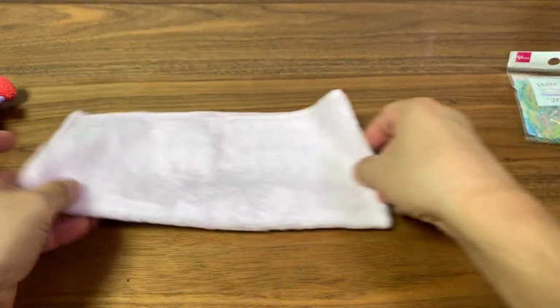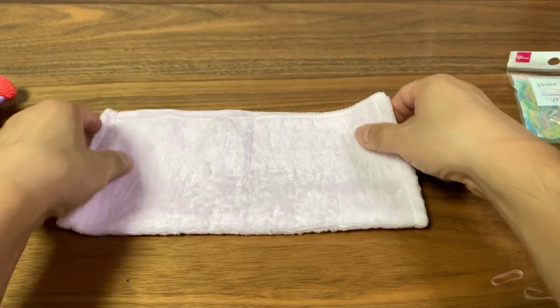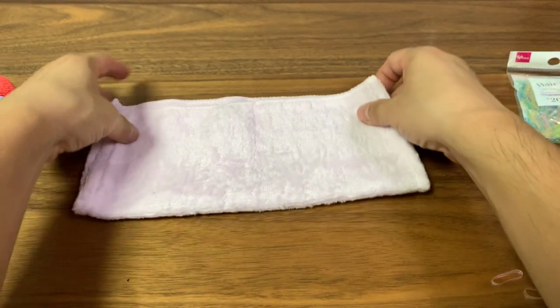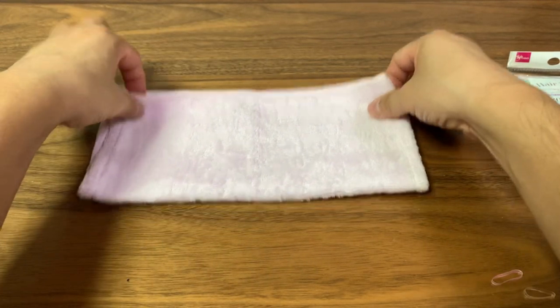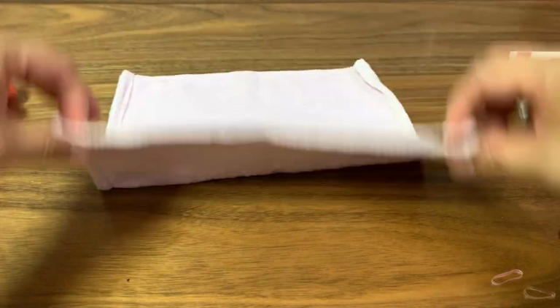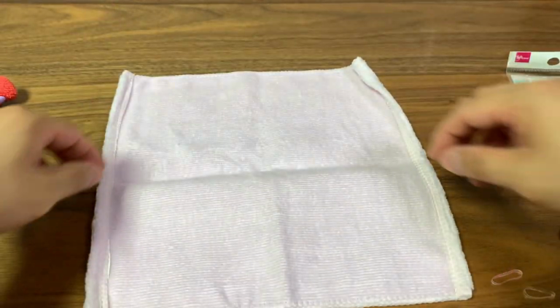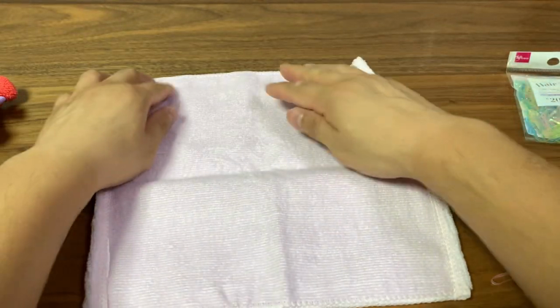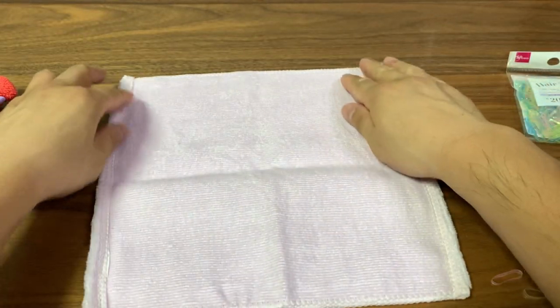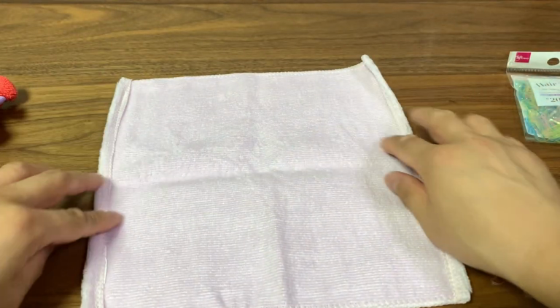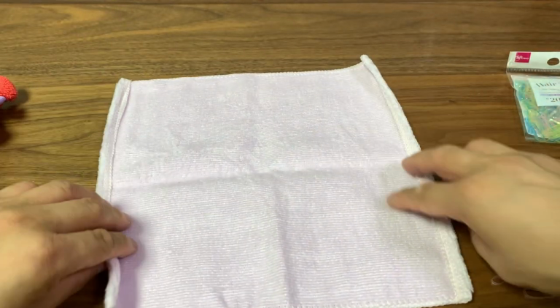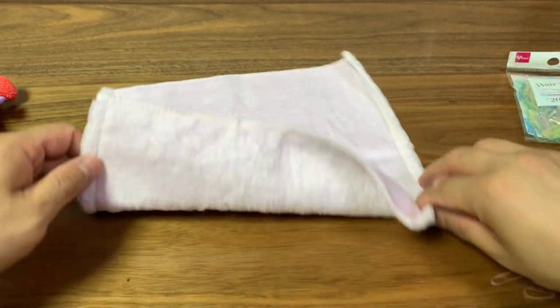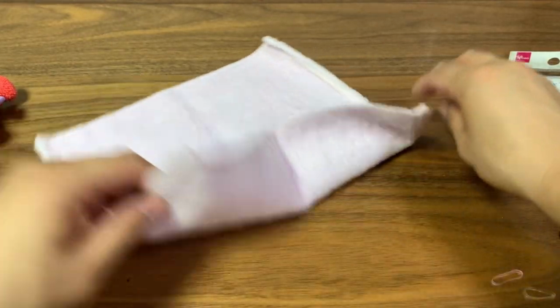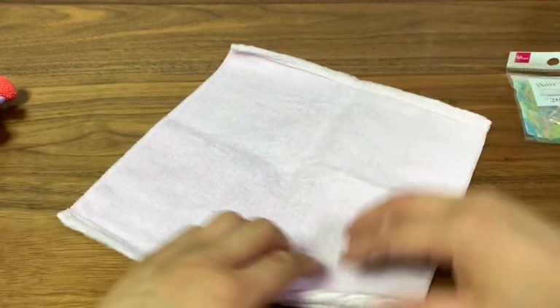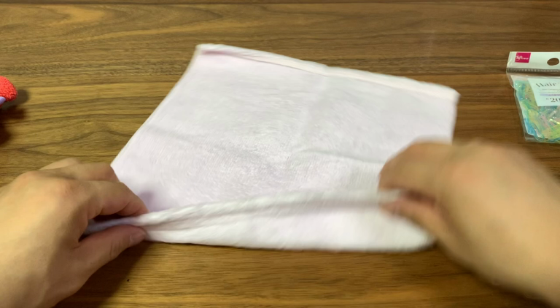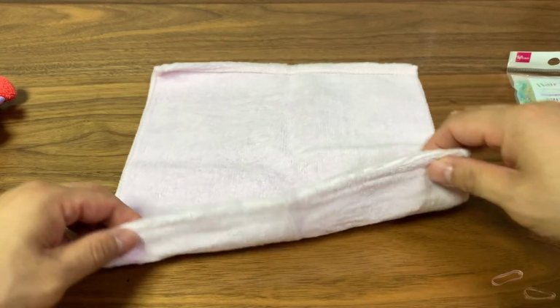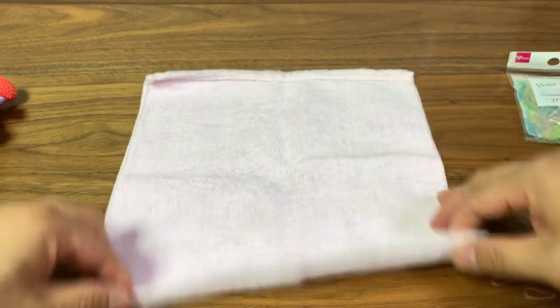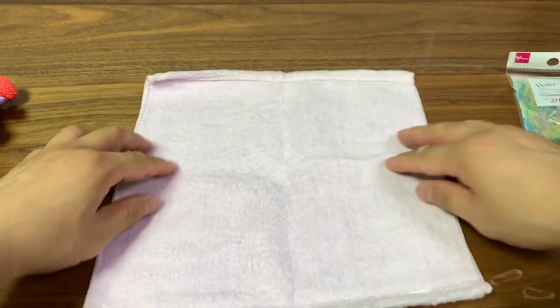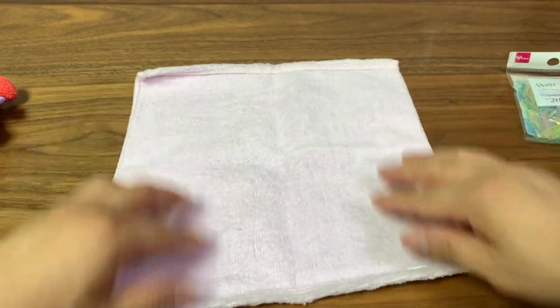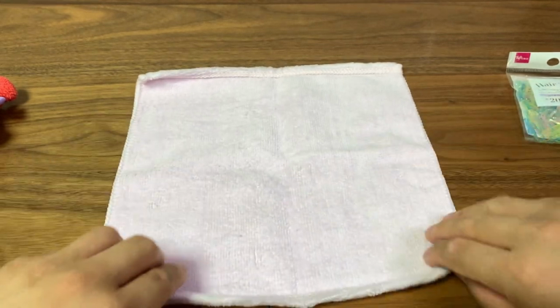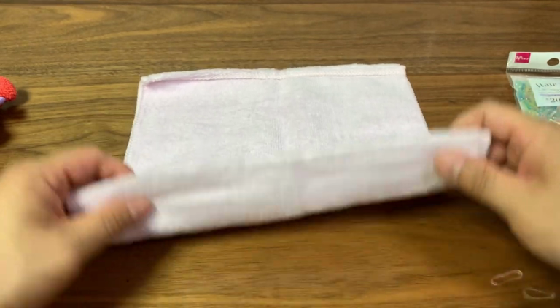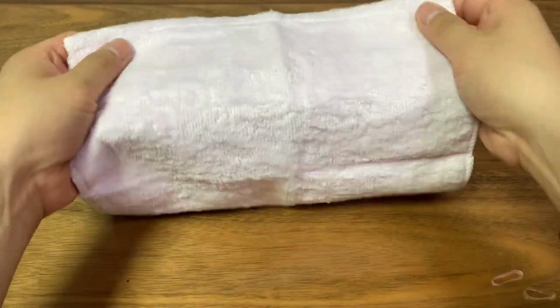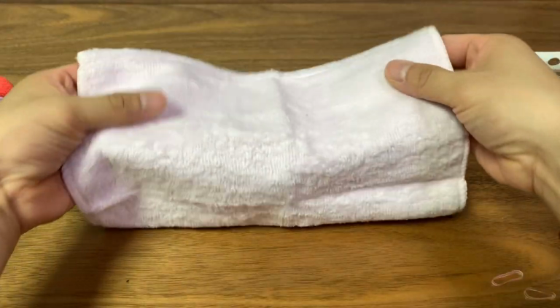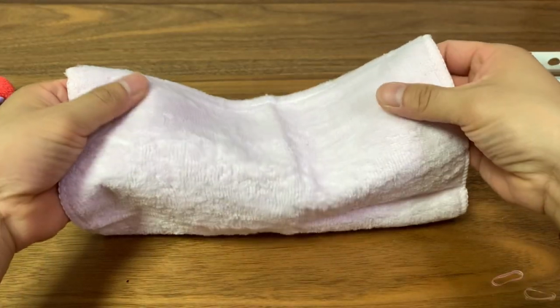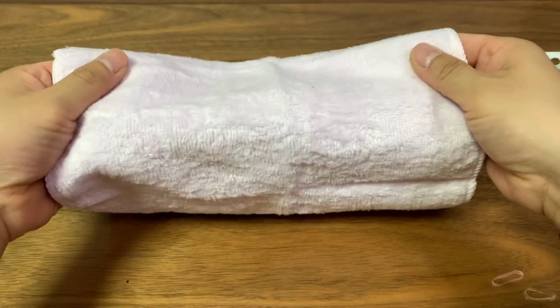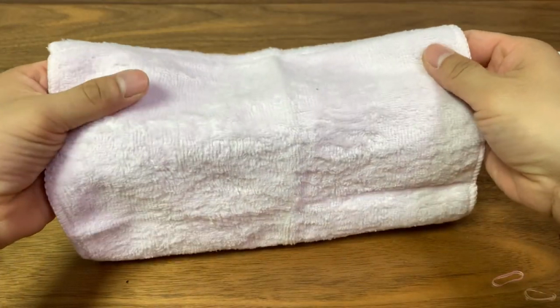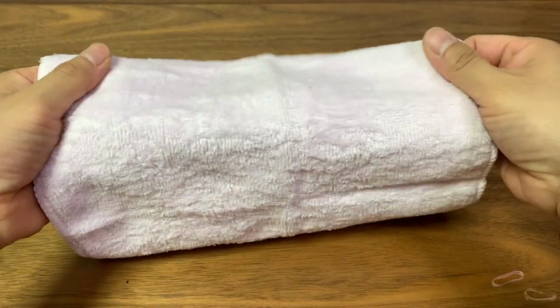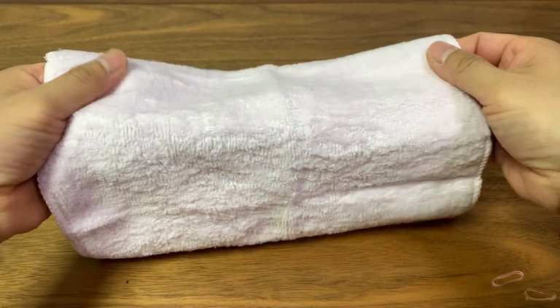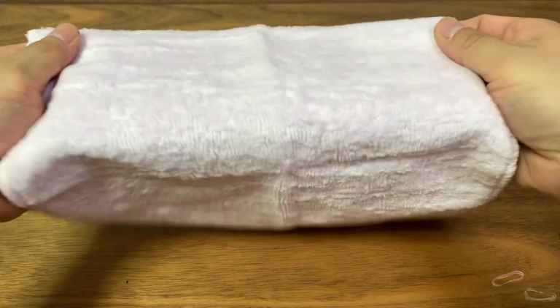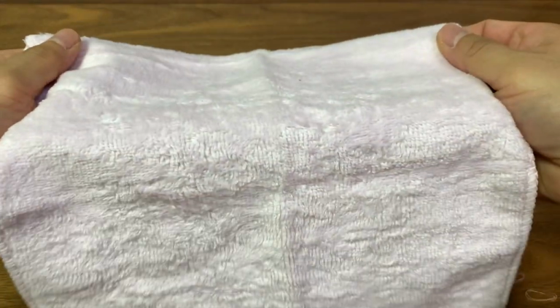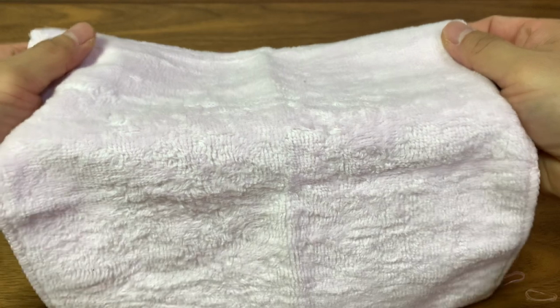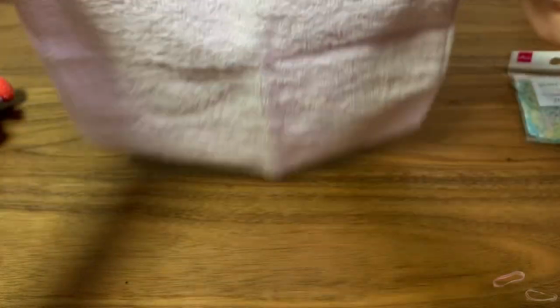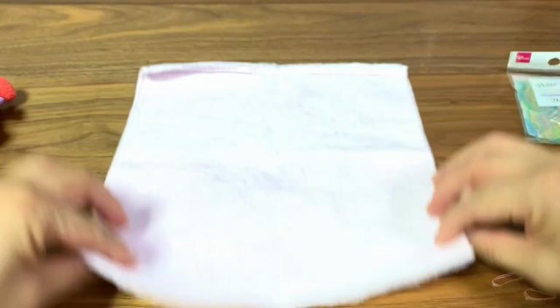First, choose the right size — I would say 9 by 9 or 10 by 10 inches would be a perfect size. And choose the fluffy side to be the exterior of your bear.